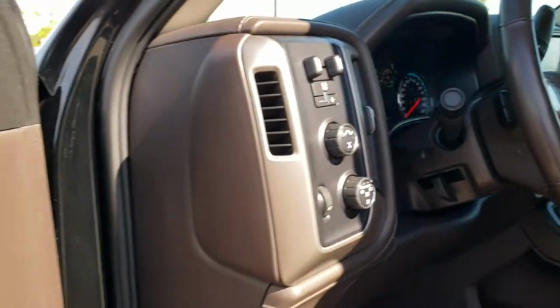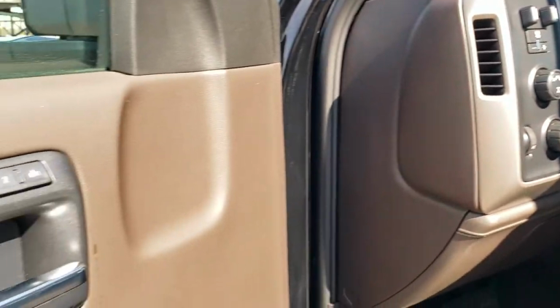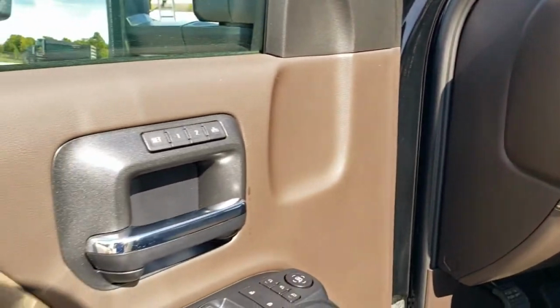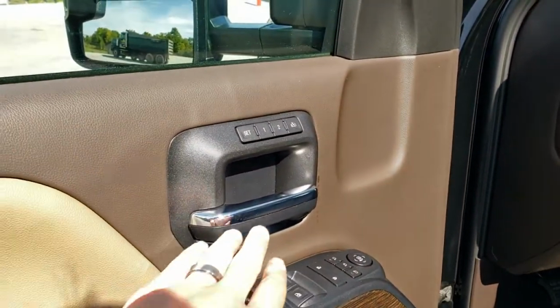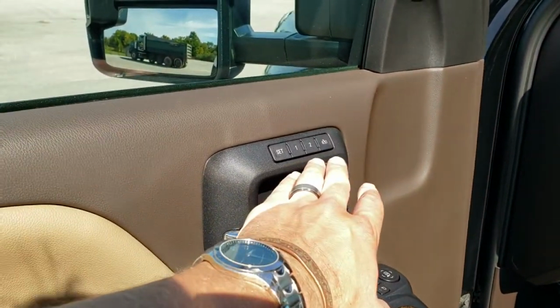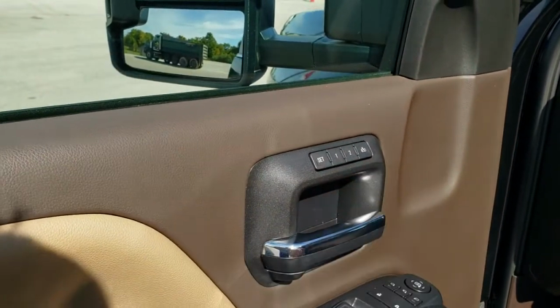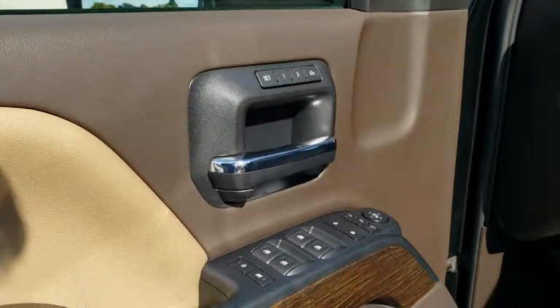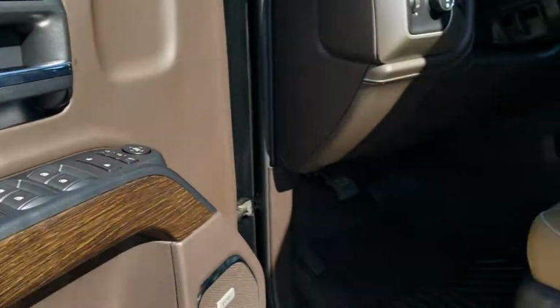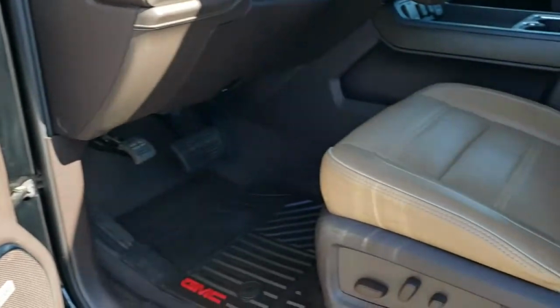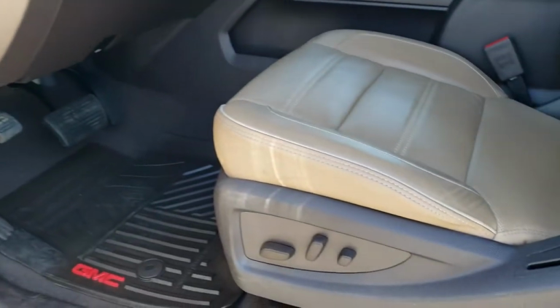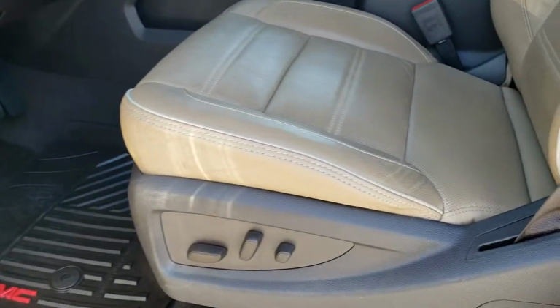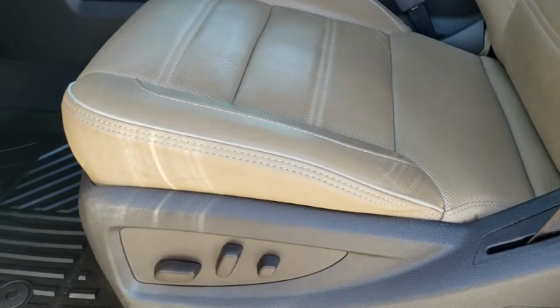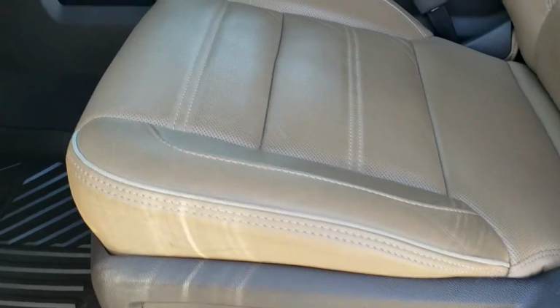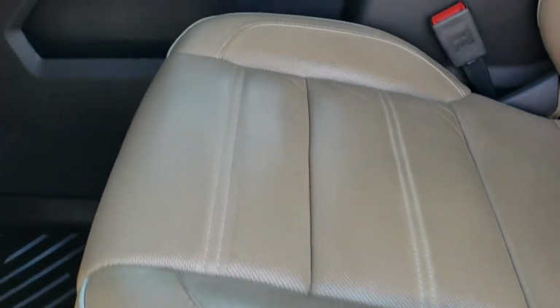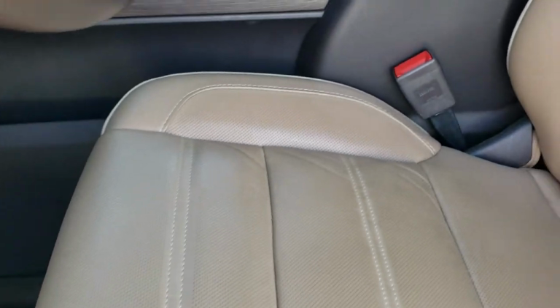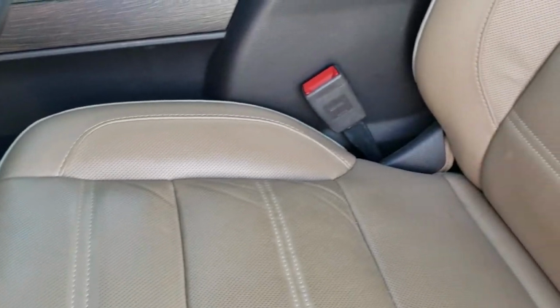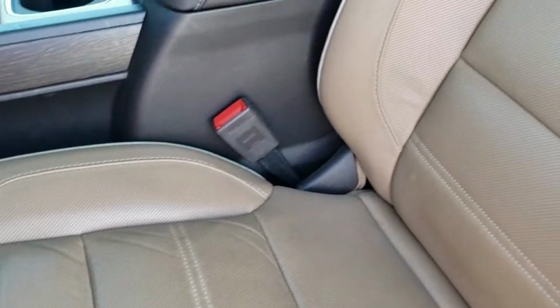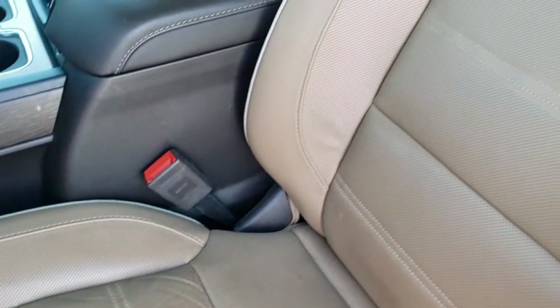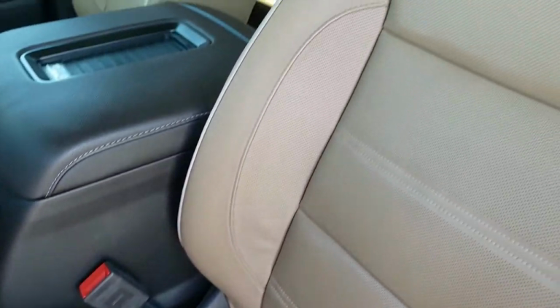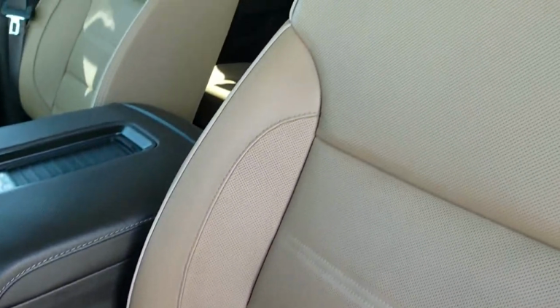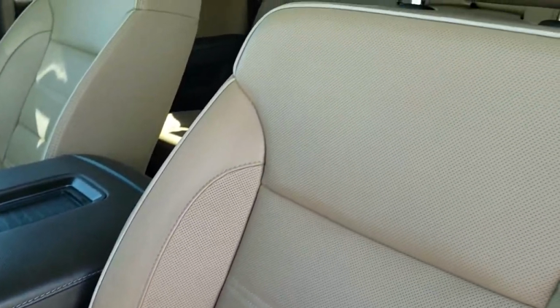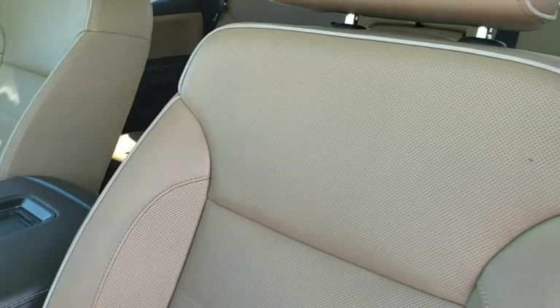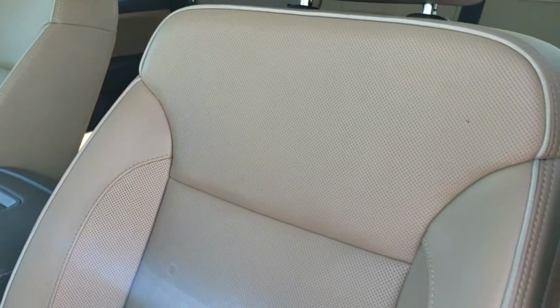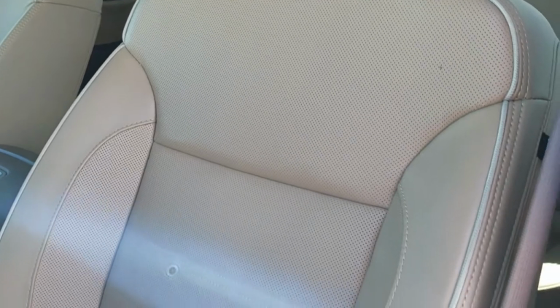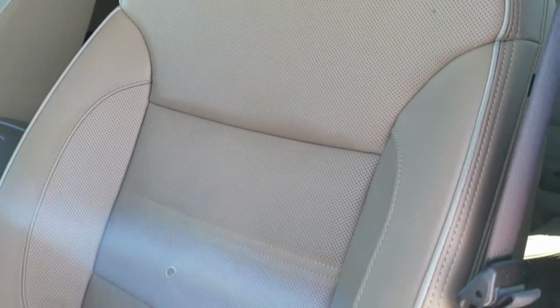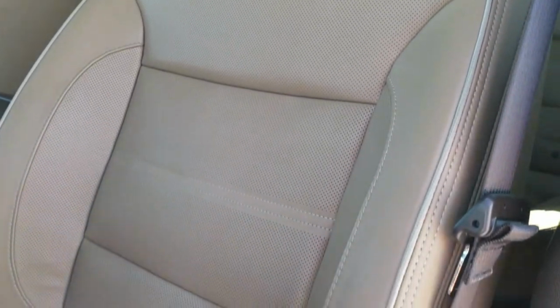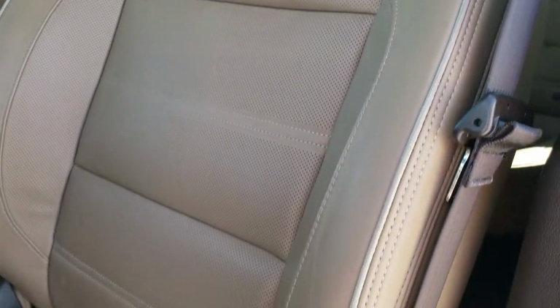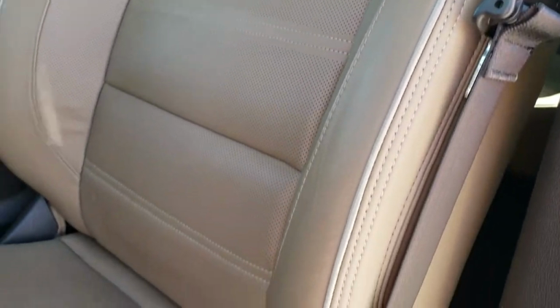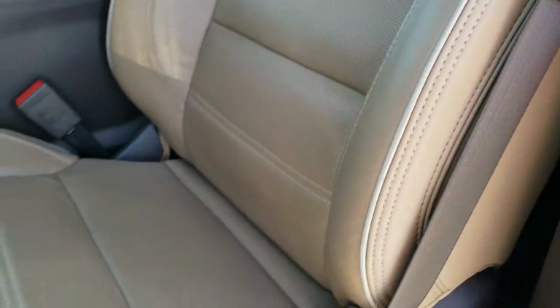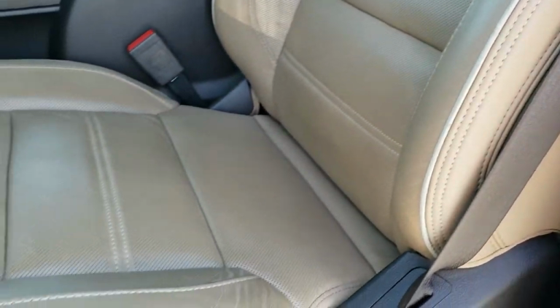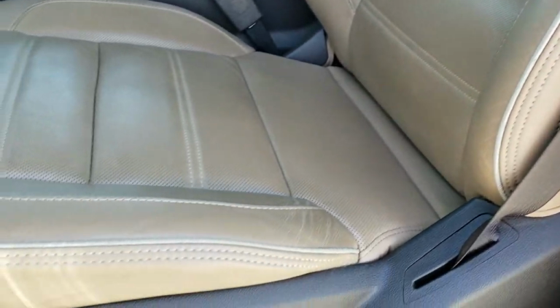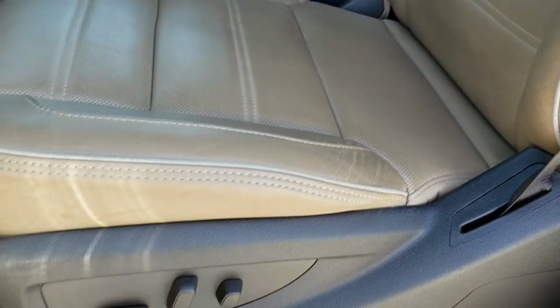Power windows, power locks, power mirrors, memory driver seat. The Denali package gives you the tan leather interior — no rips or tears on these seats. Both front seats are heated and cooled and power.